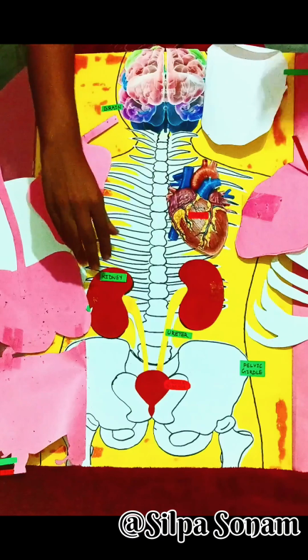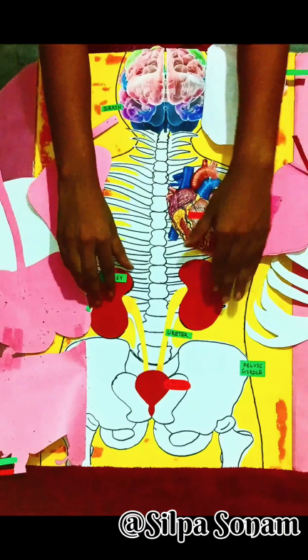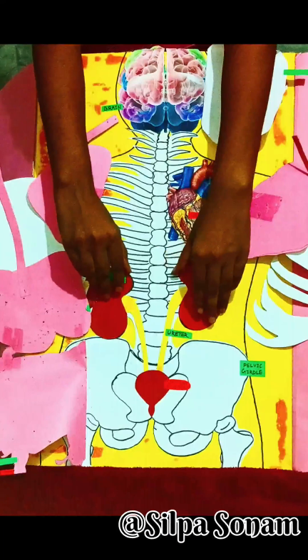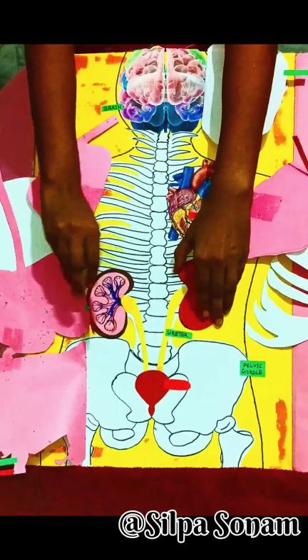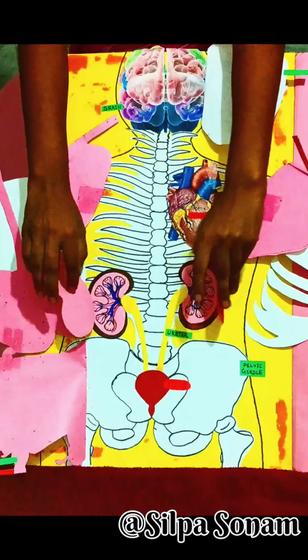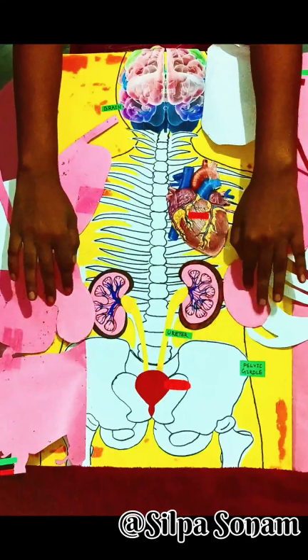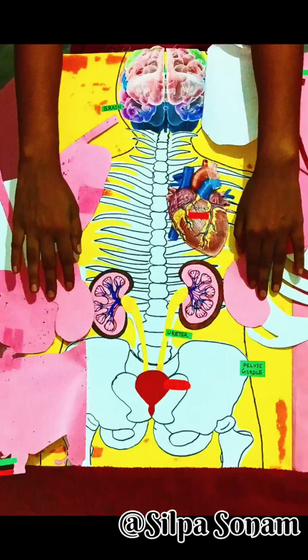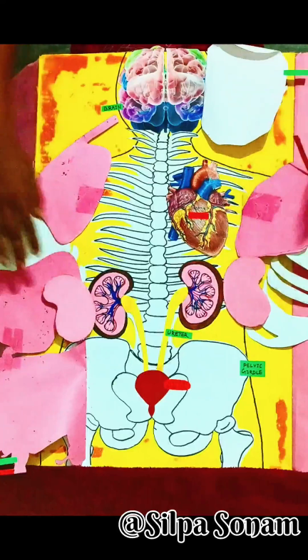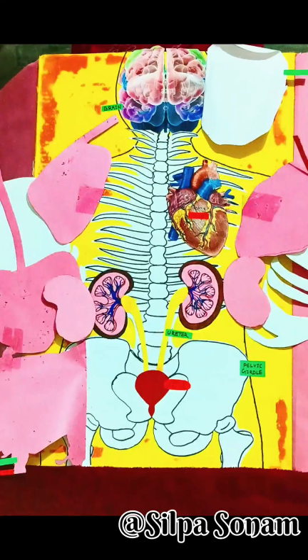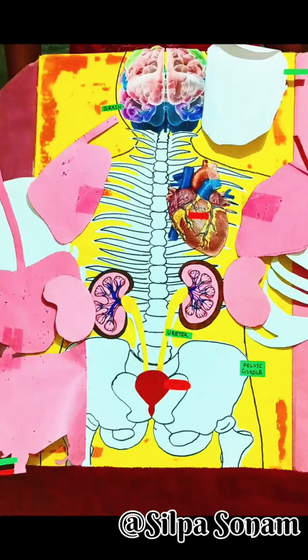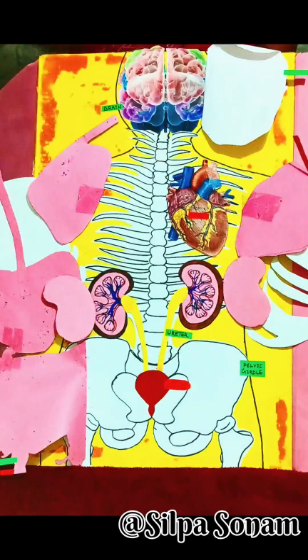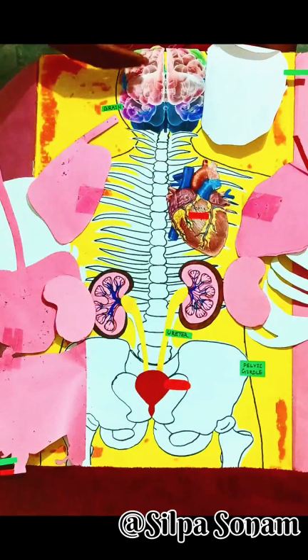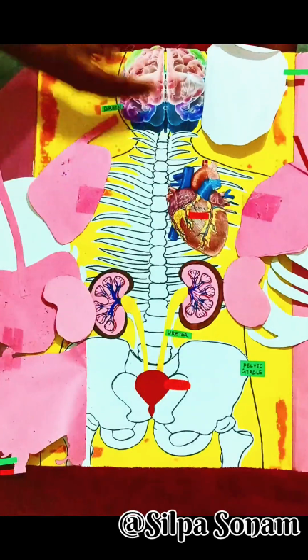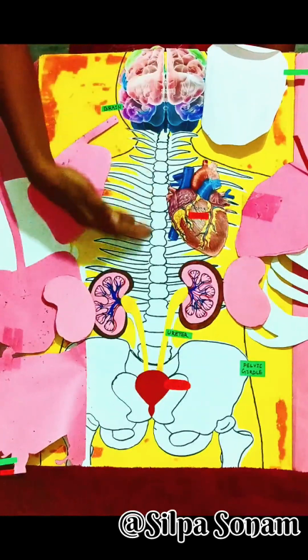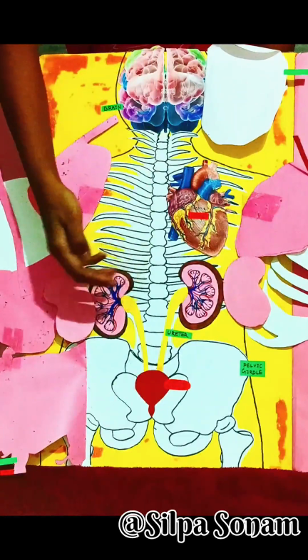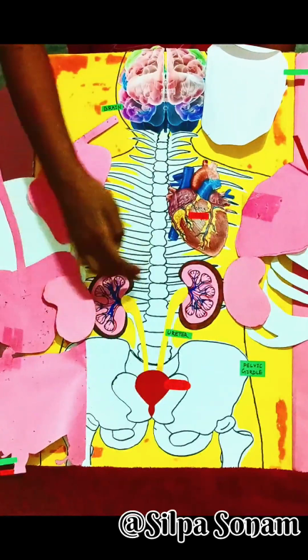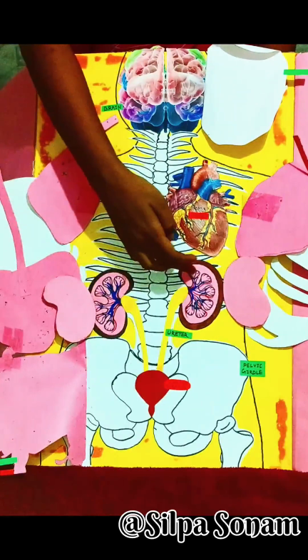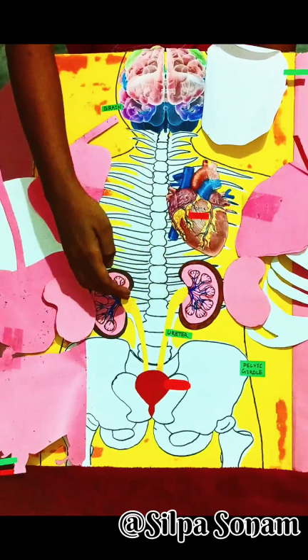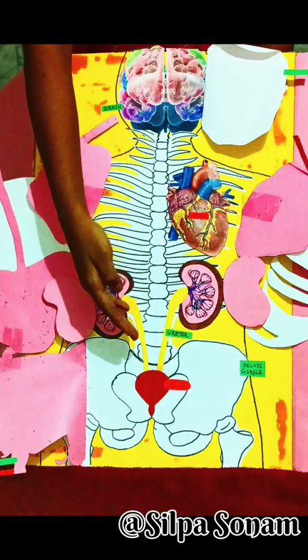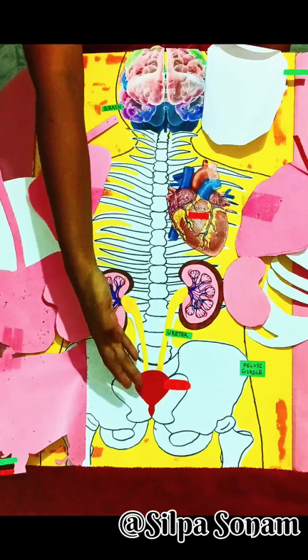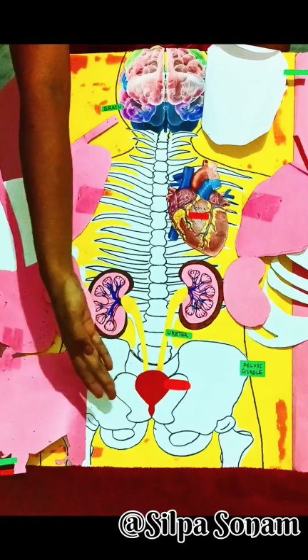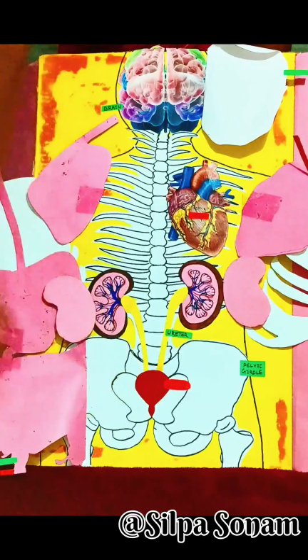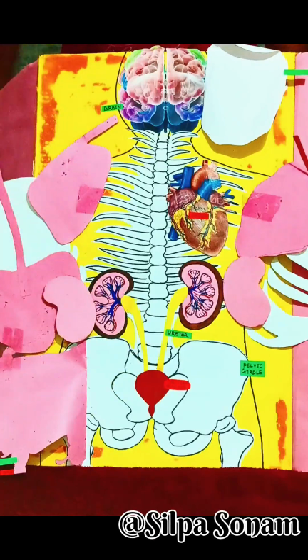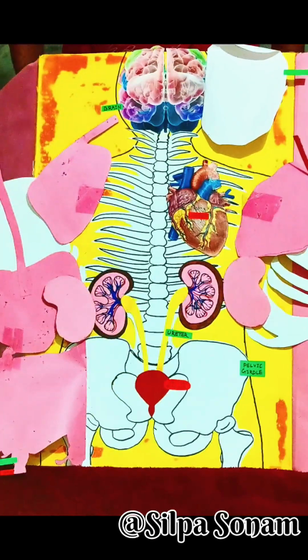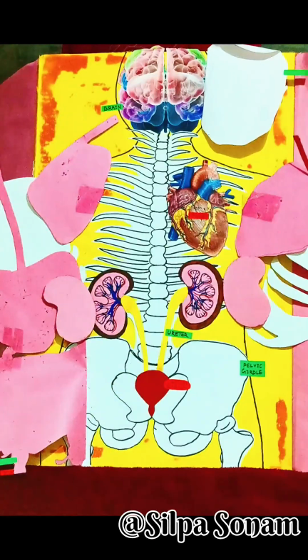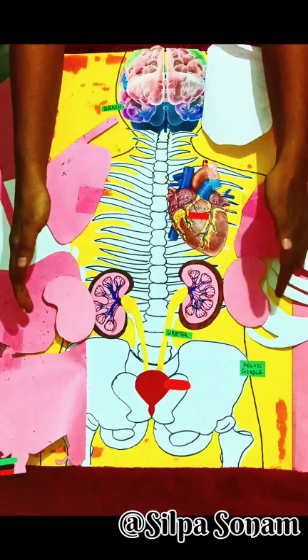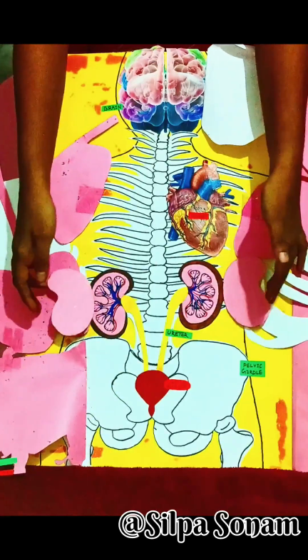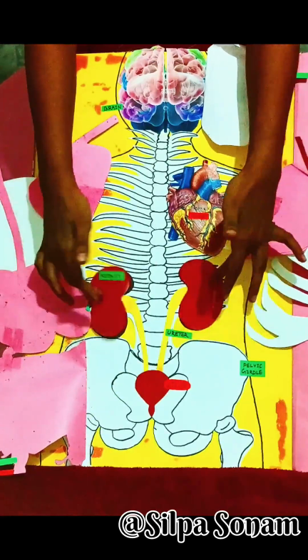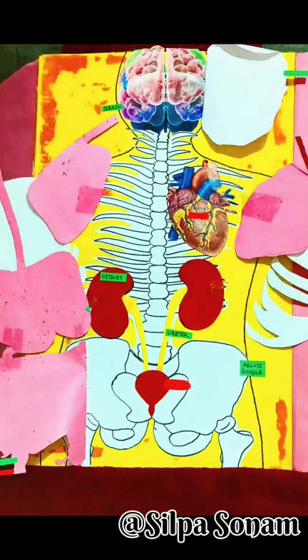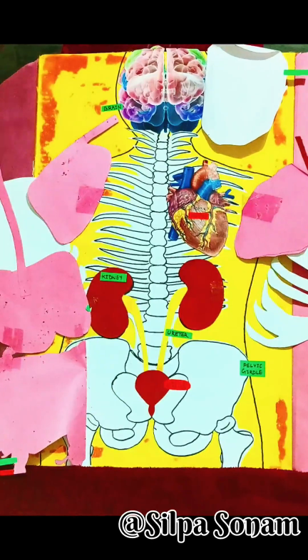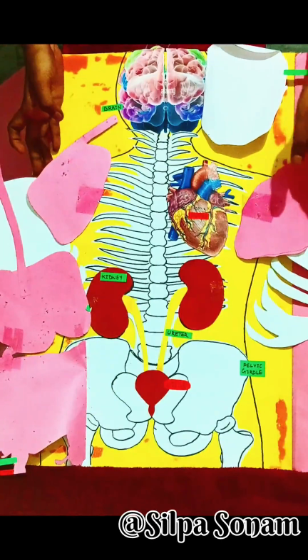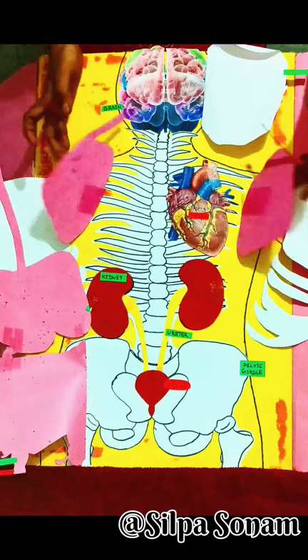The excretory system eliminates metabolic waste from the body to maintain homeostasis. In humans, the primary organs are the kidneys, which filter blood to produce urine, and also include the ureters, urinary bladder, and urethra, which store and release urine.